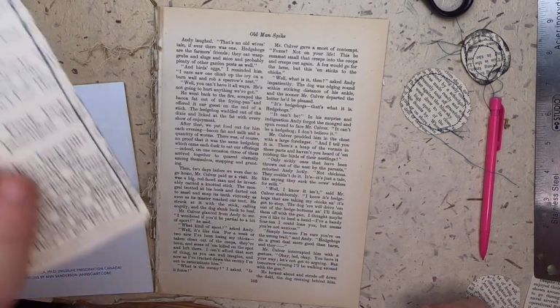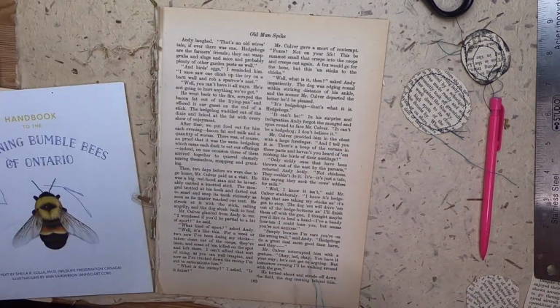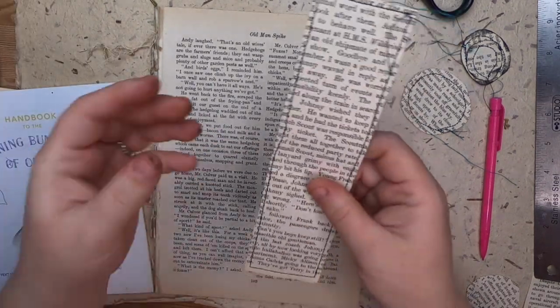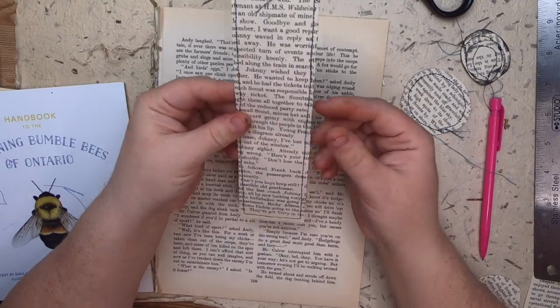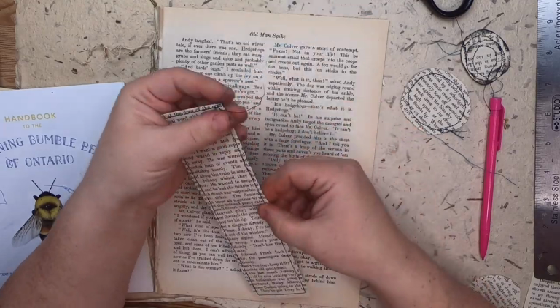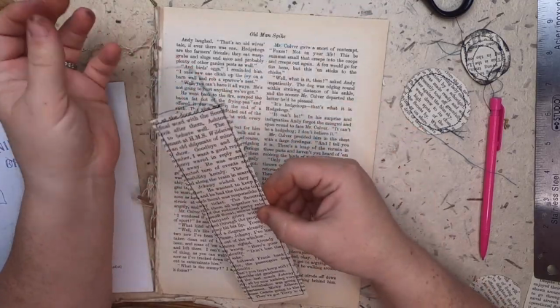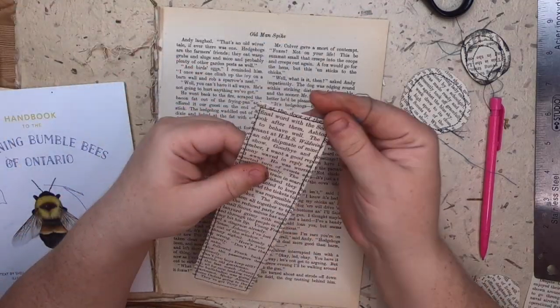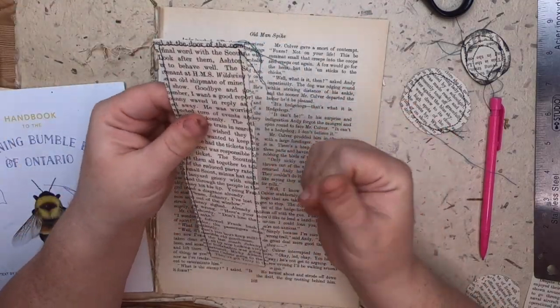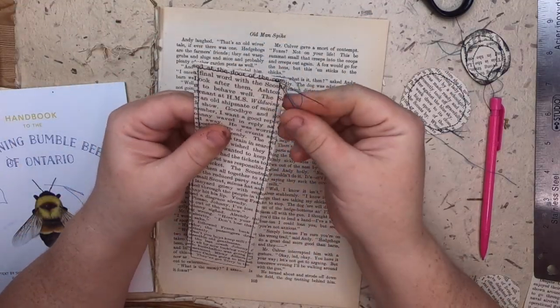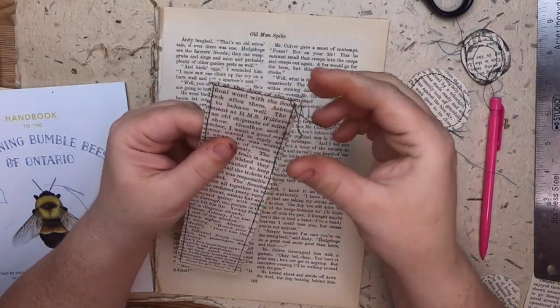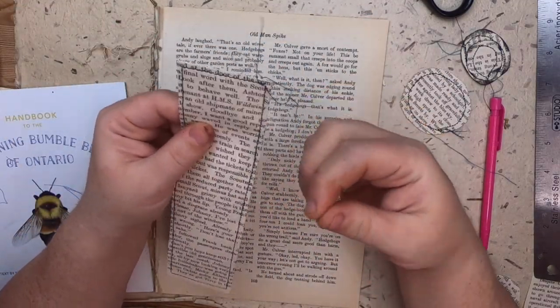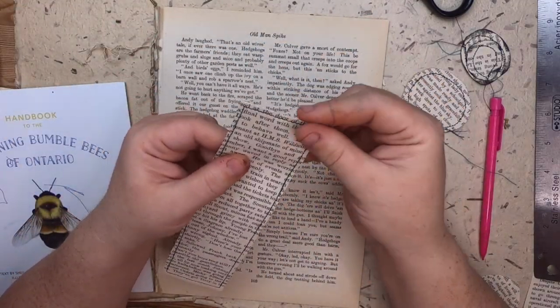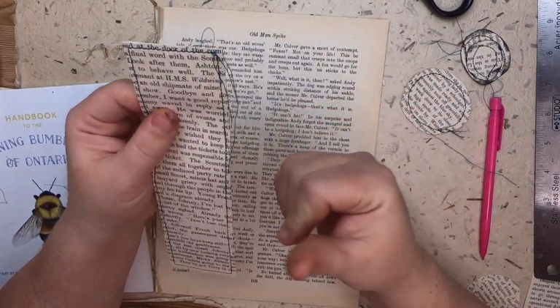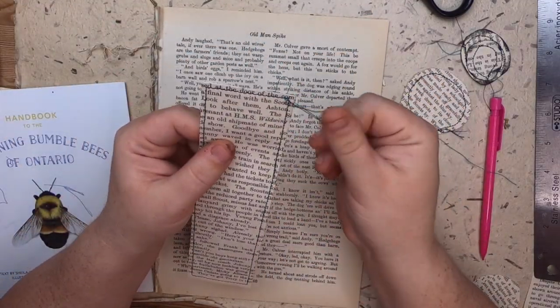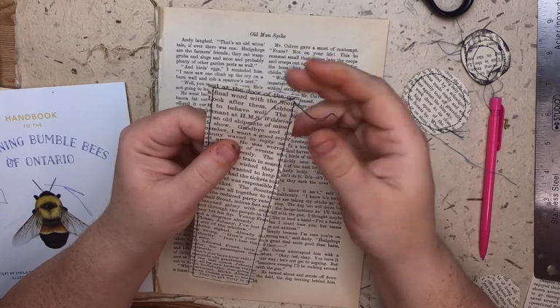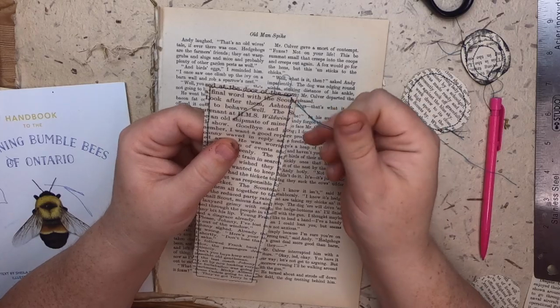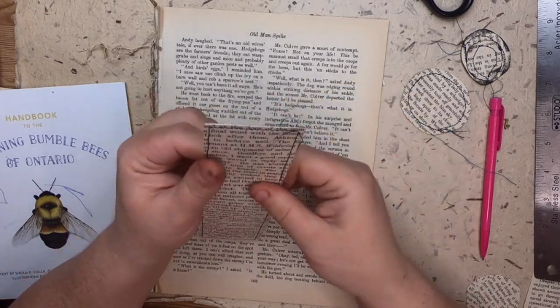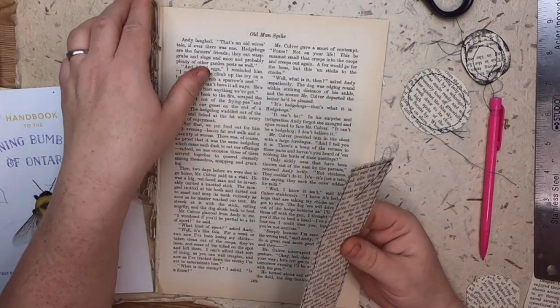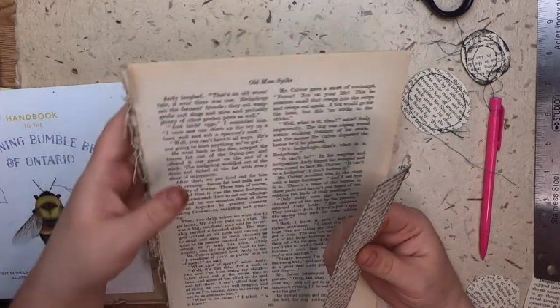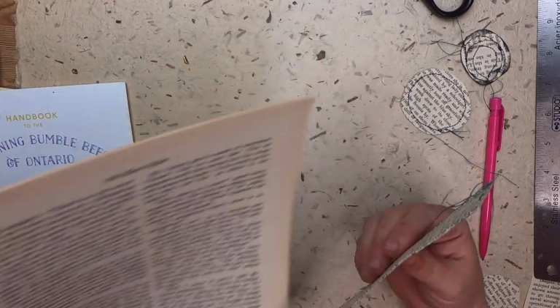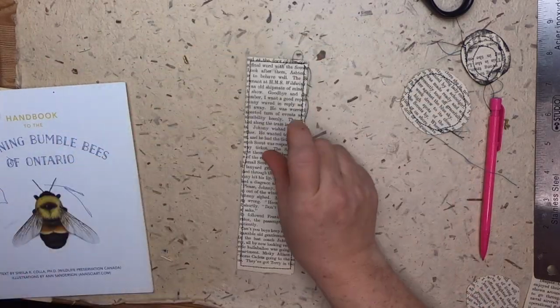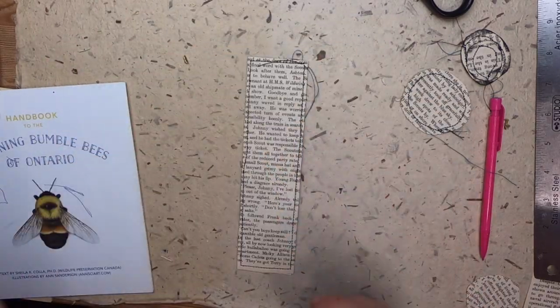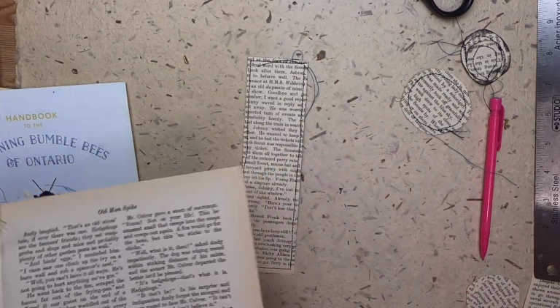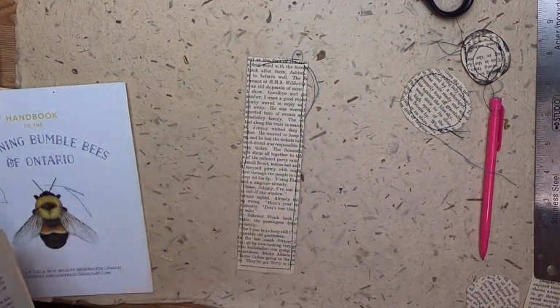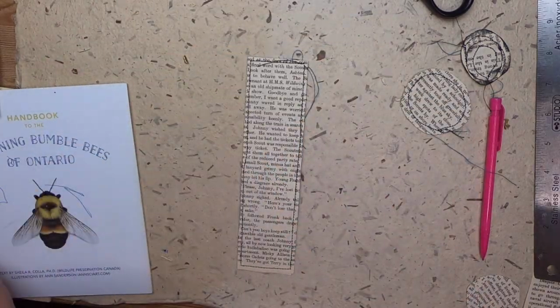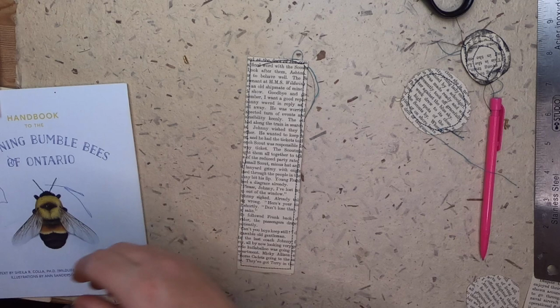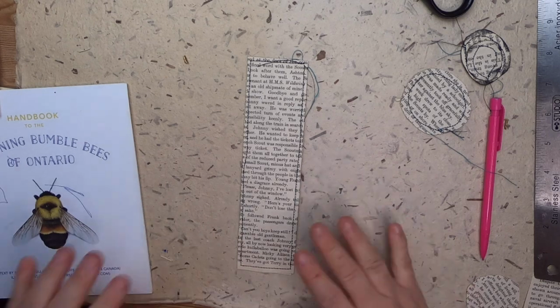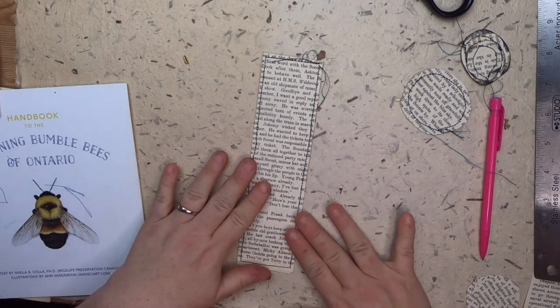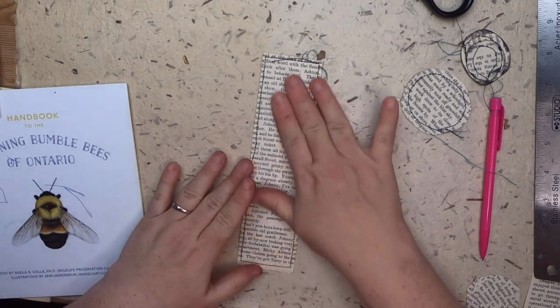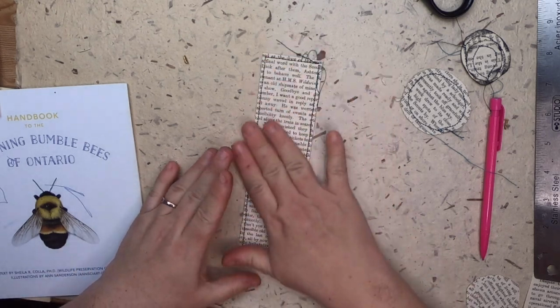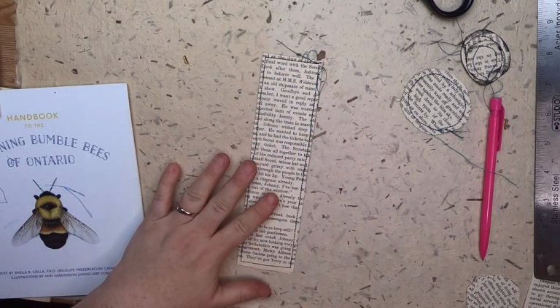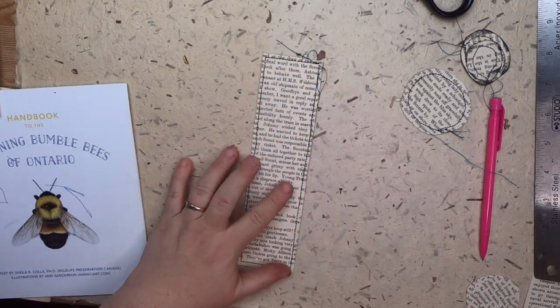I actually got the stitching done this morning — which is a rare event for me. I used black thread with some teal in the back, and I'm just going to leave these strings right here. I'm going to move the book out of the way, and I think I'm going to give this a bit of a bee theme.